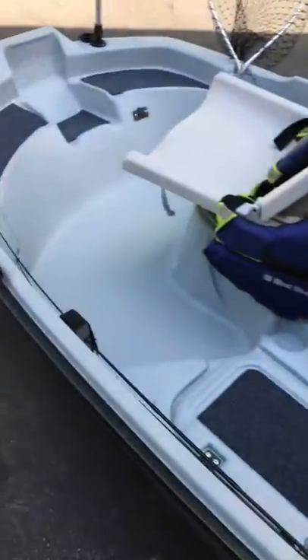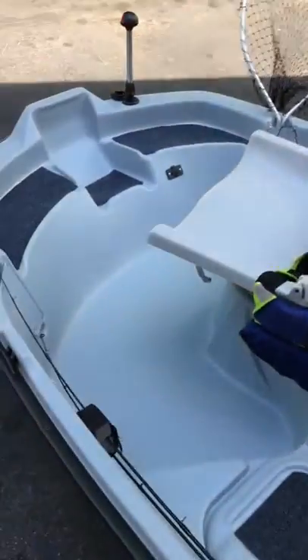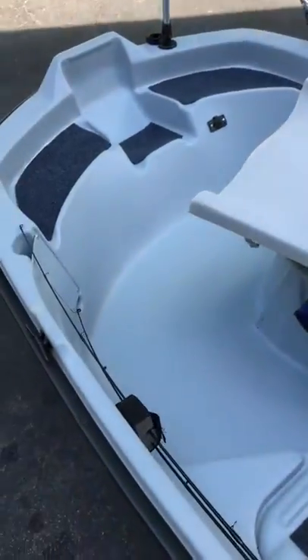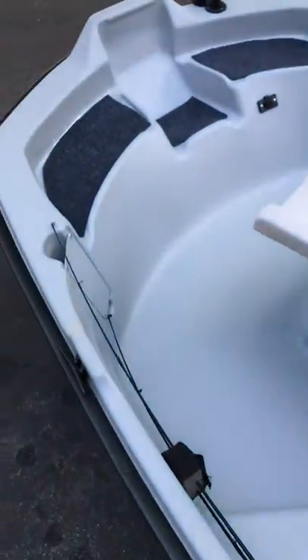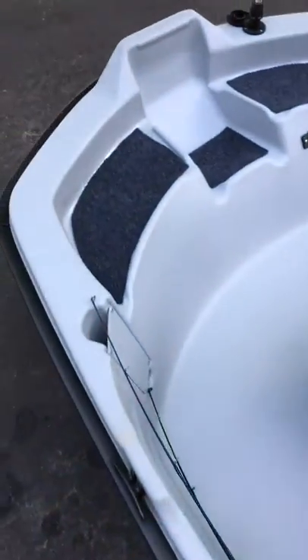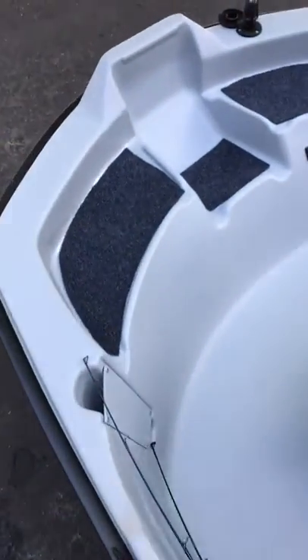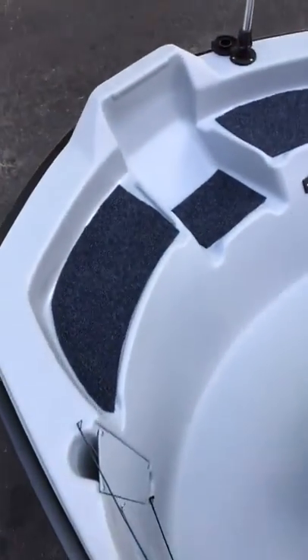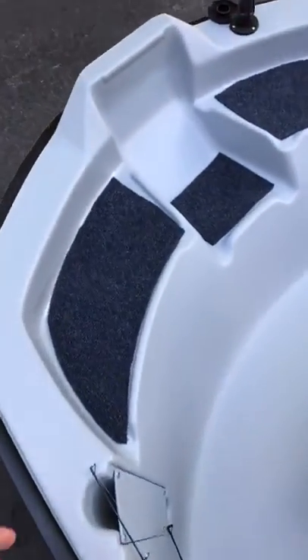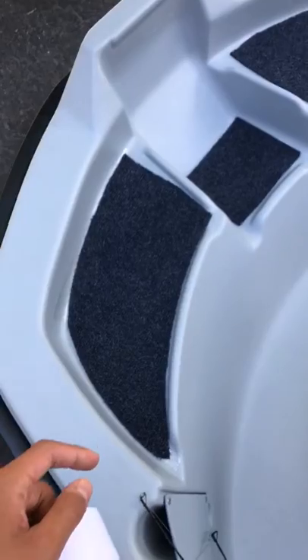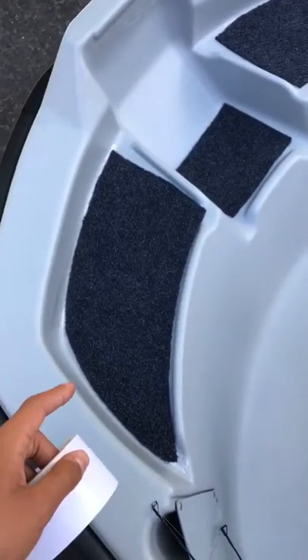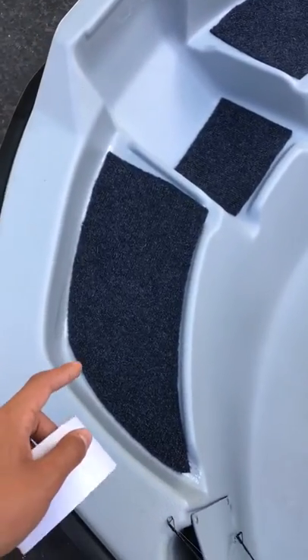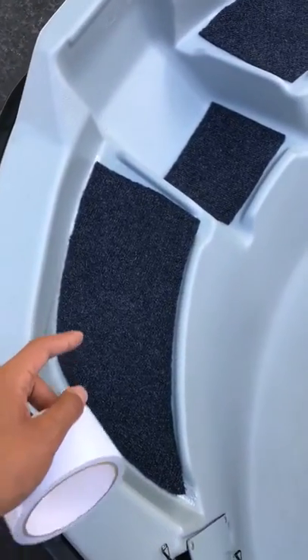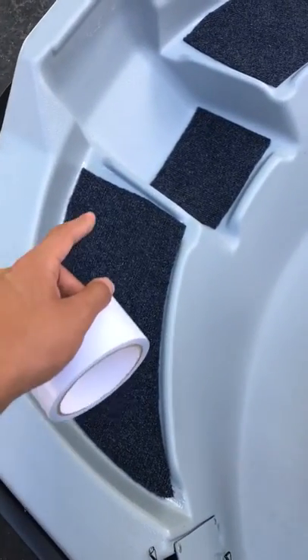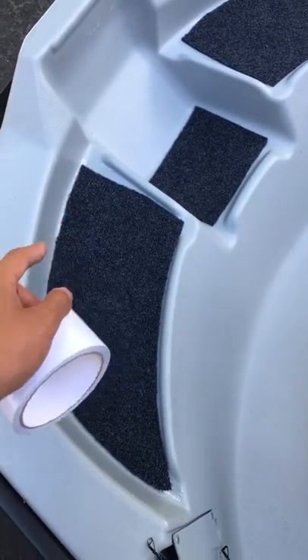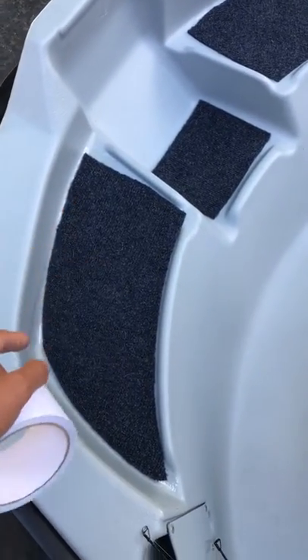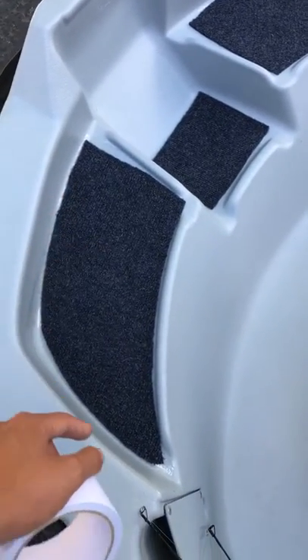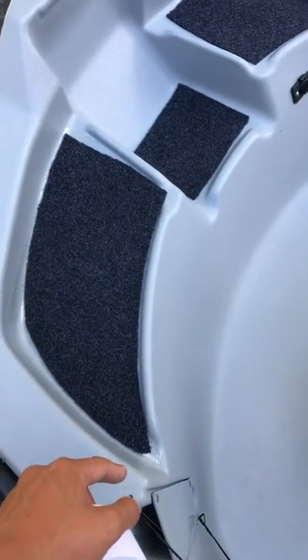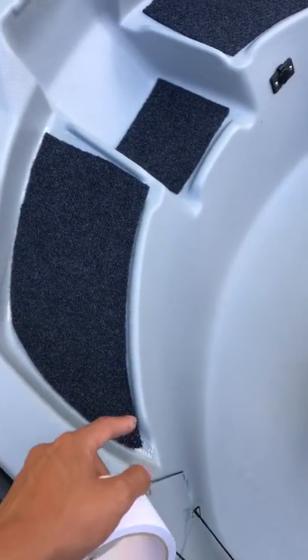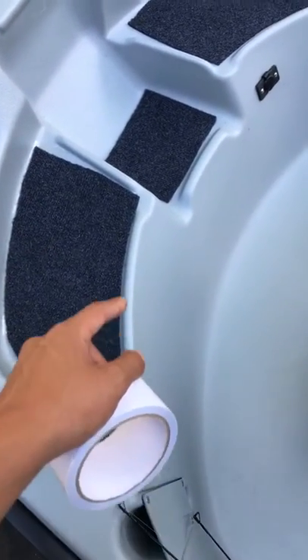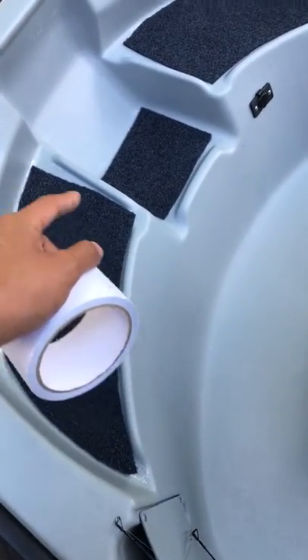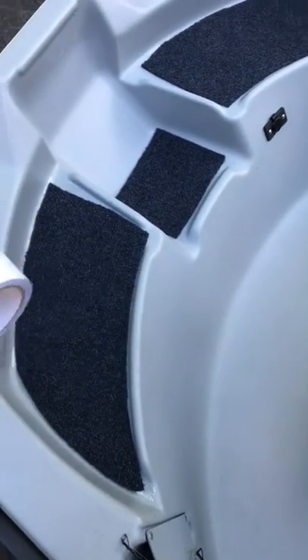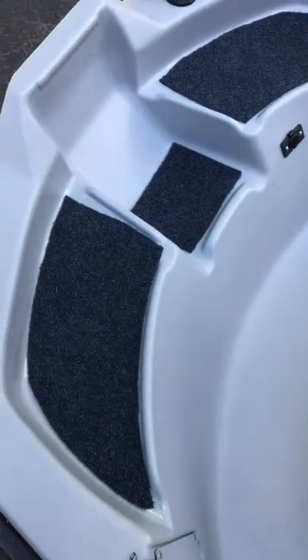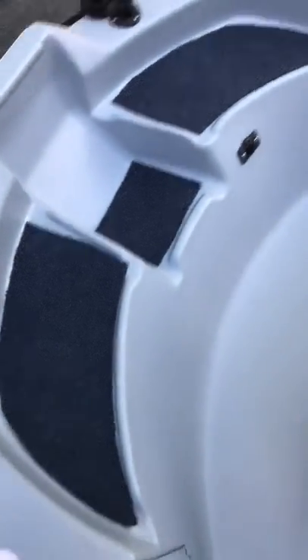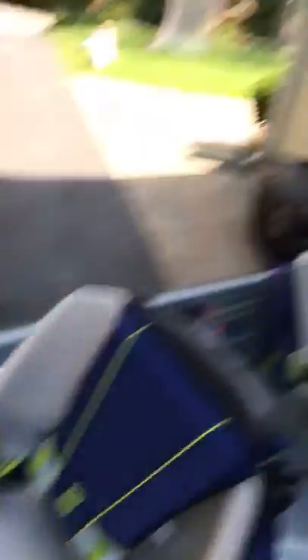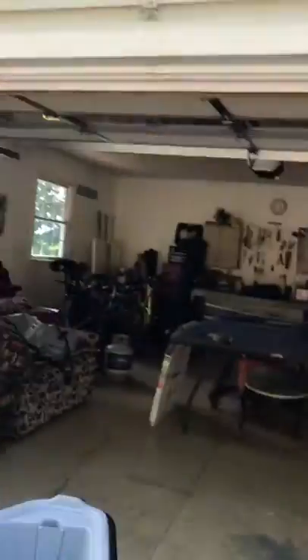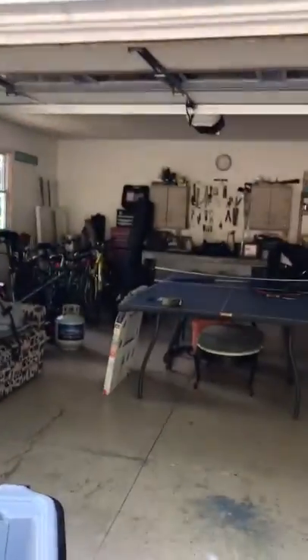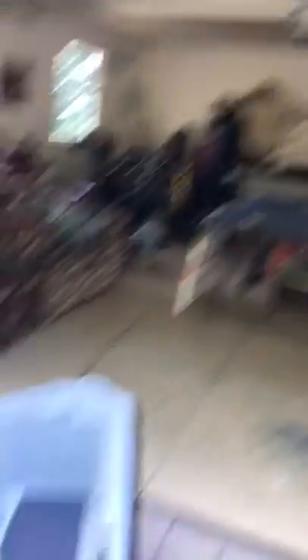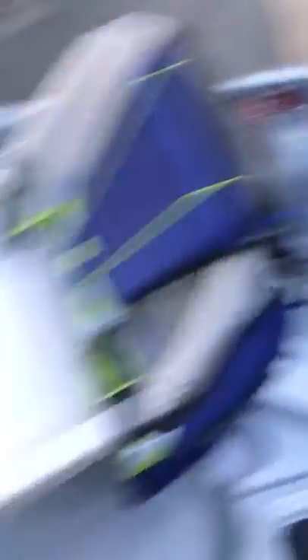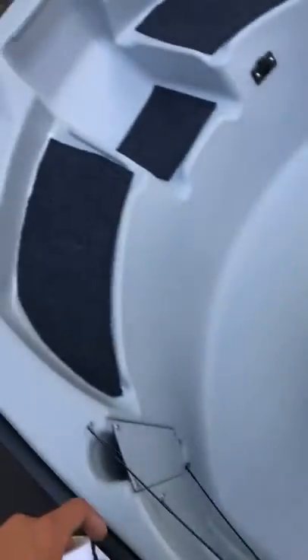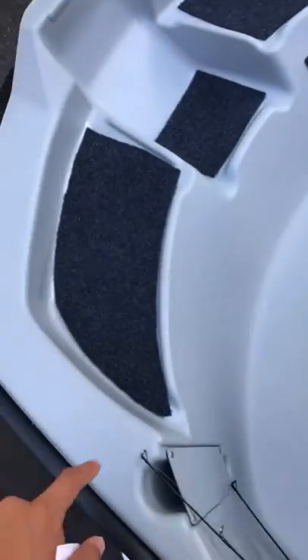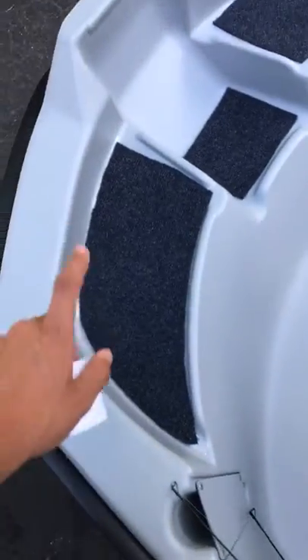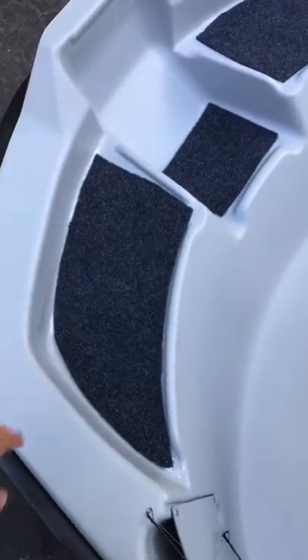To put the carpet down I just got some bed sheets, trimmed out the bed sheet in the shape, then trimmed it on the carpet and got that carpet piece and placed it down.